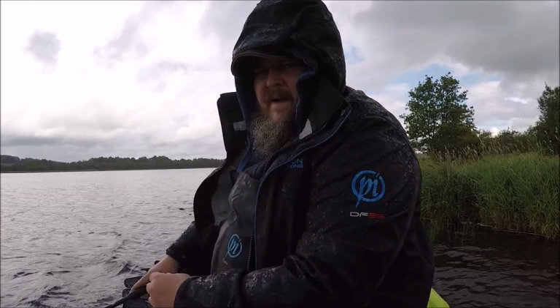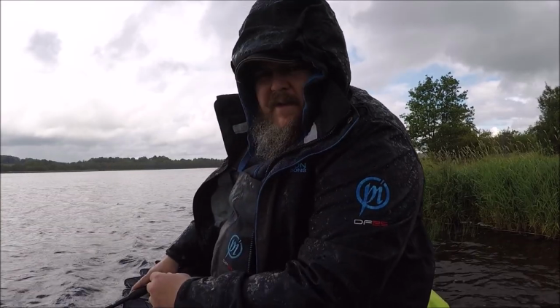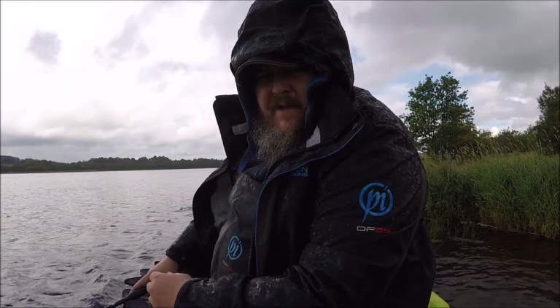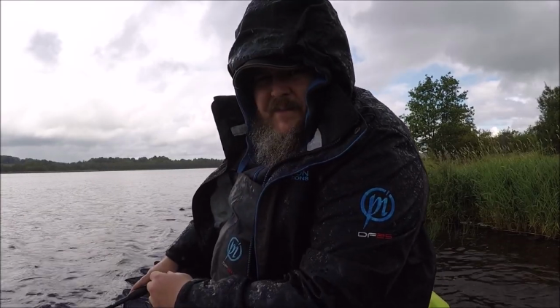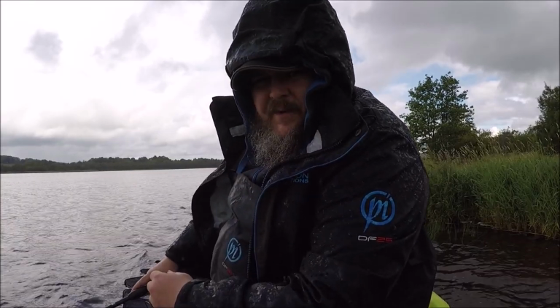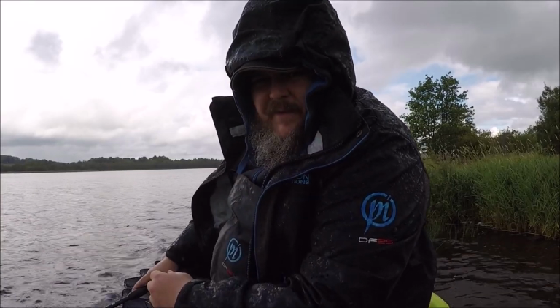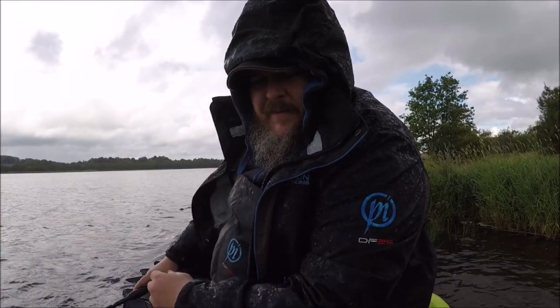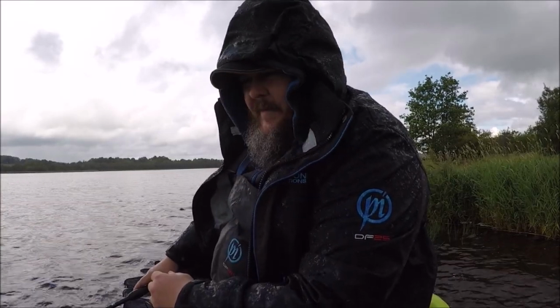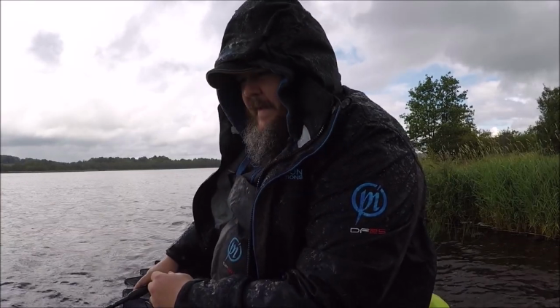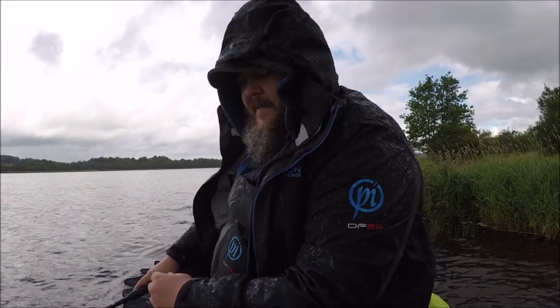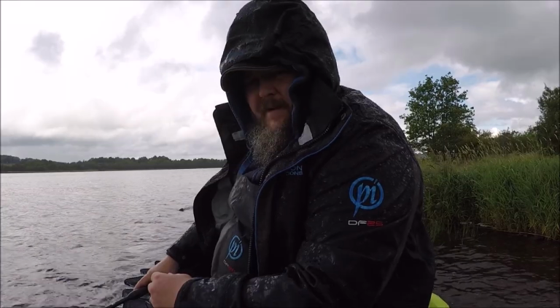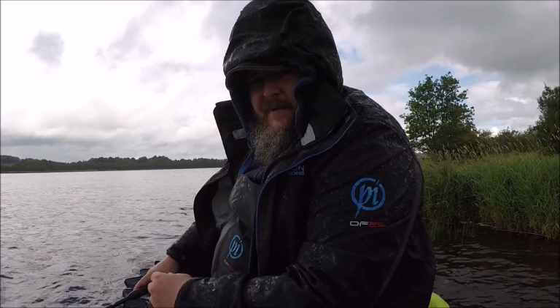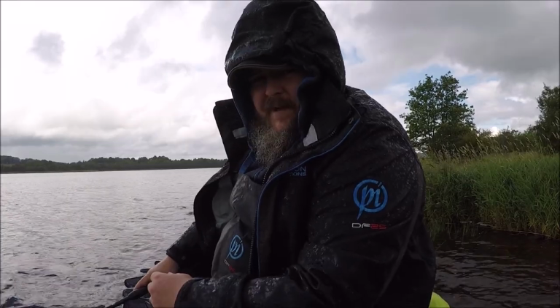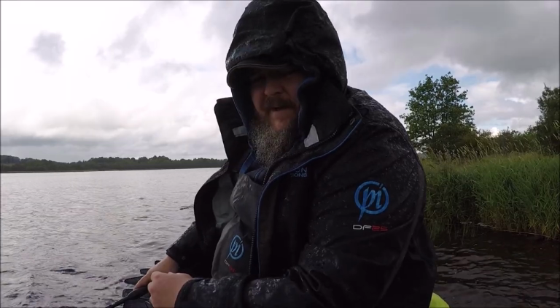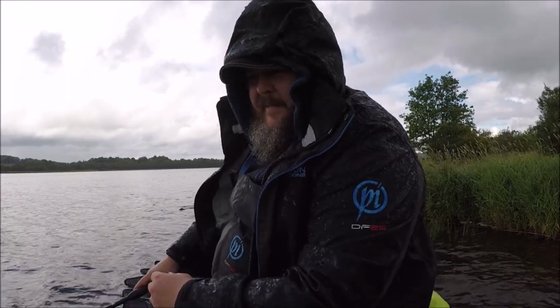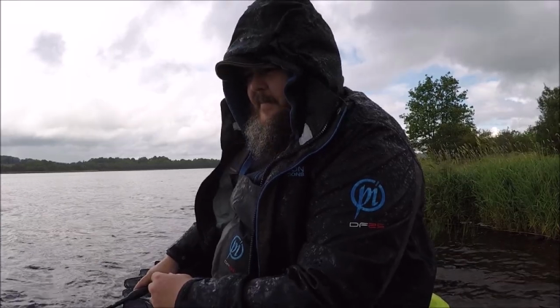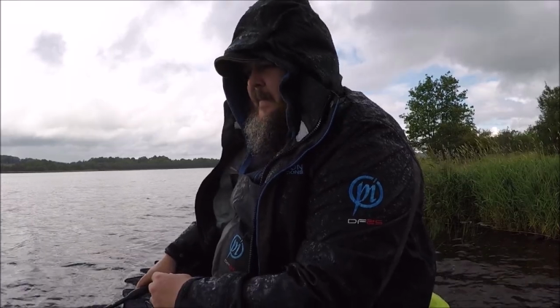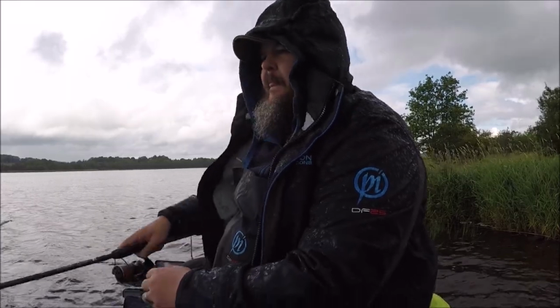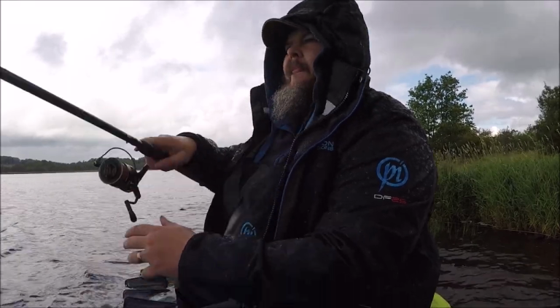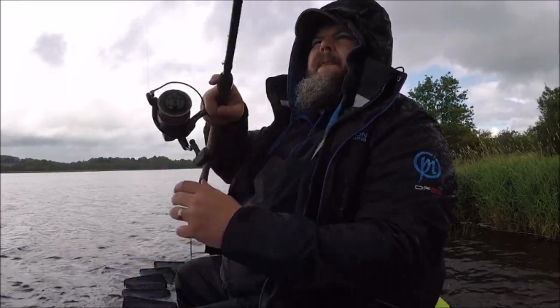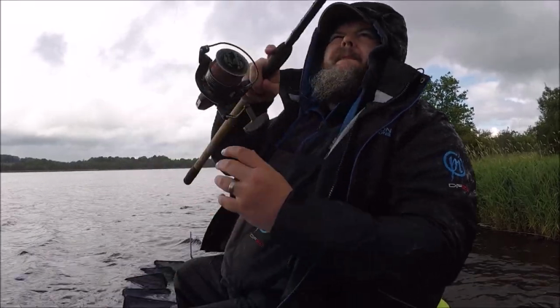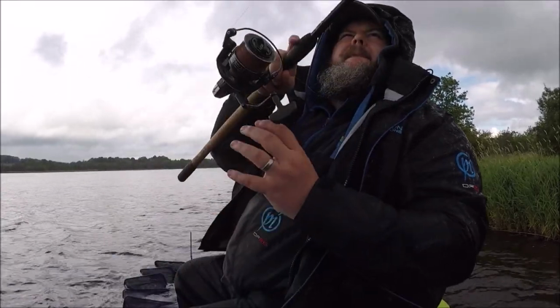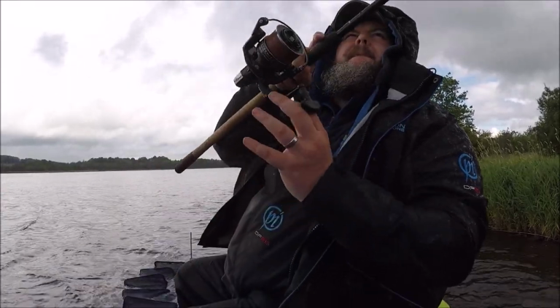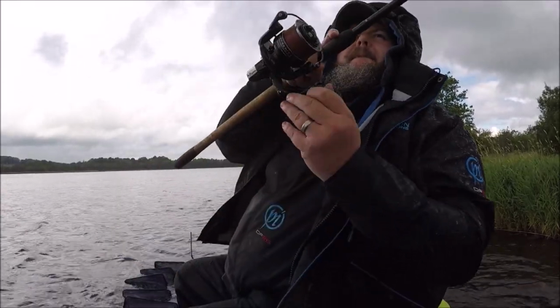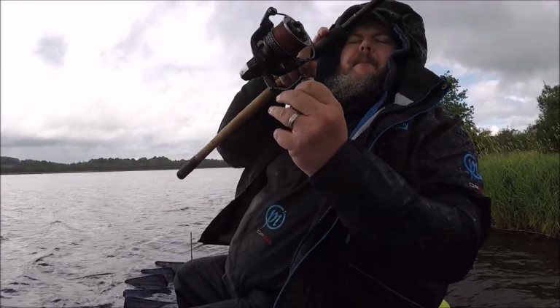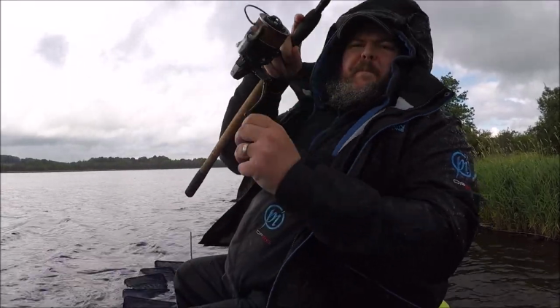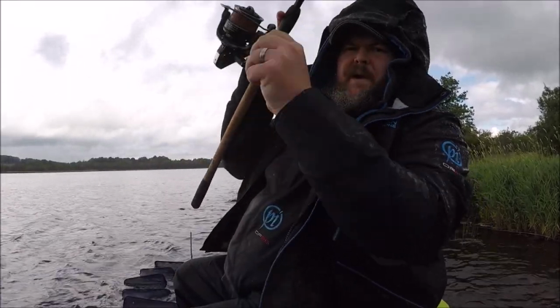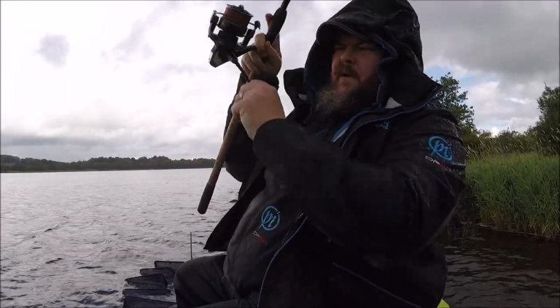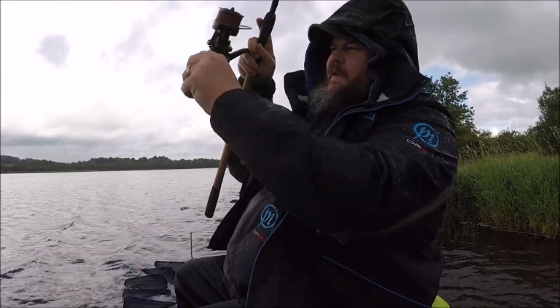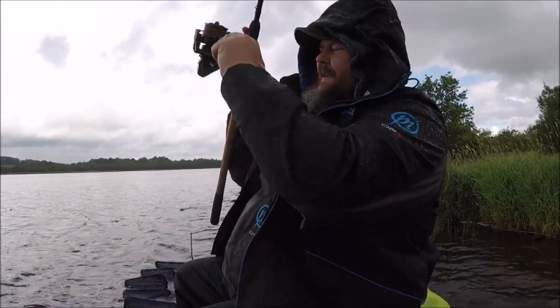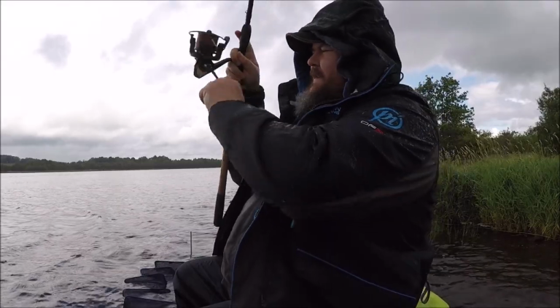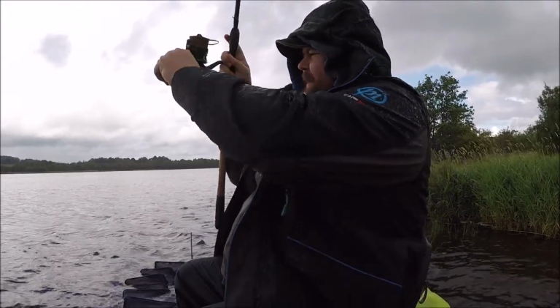Another thing that's important if you're coming to this part of the world is rain gear, because it is wet.